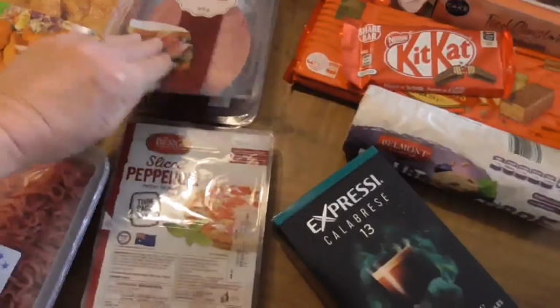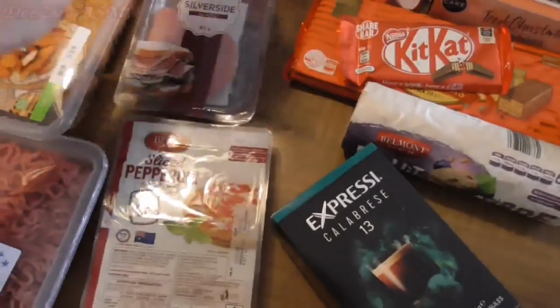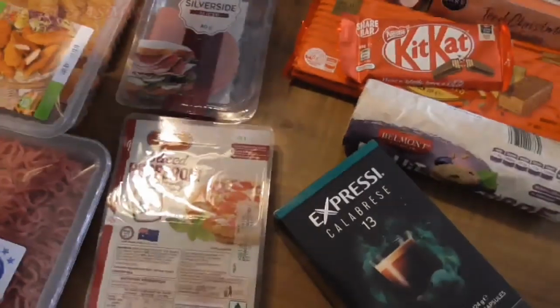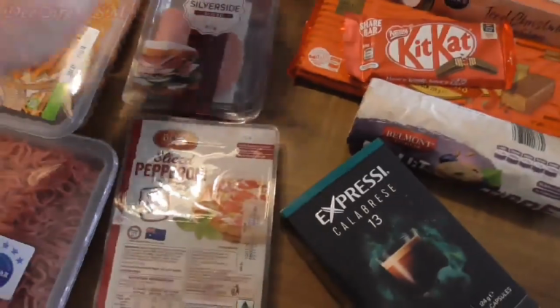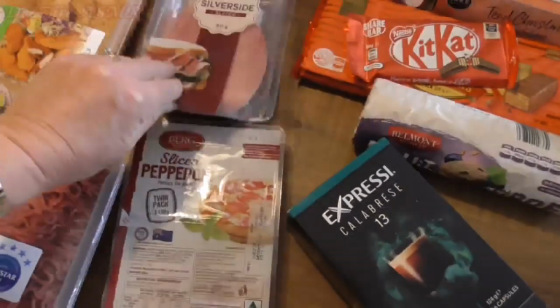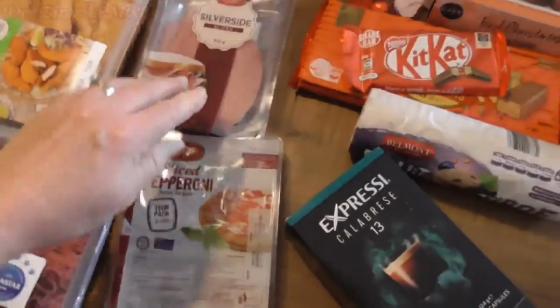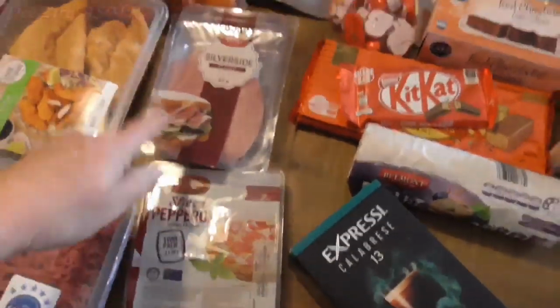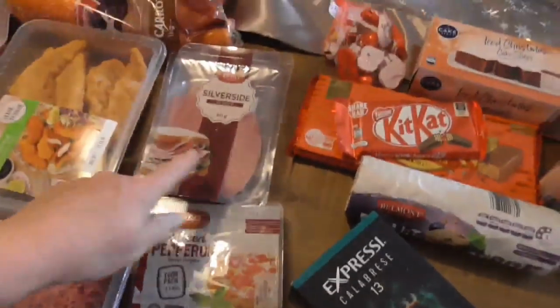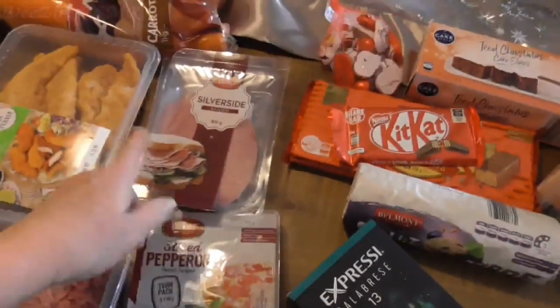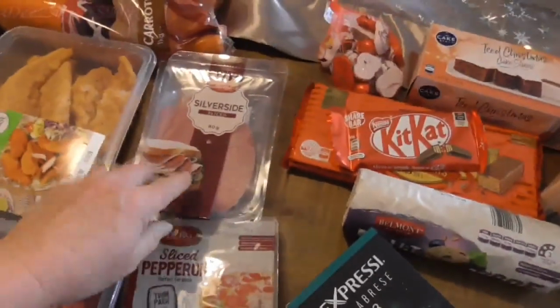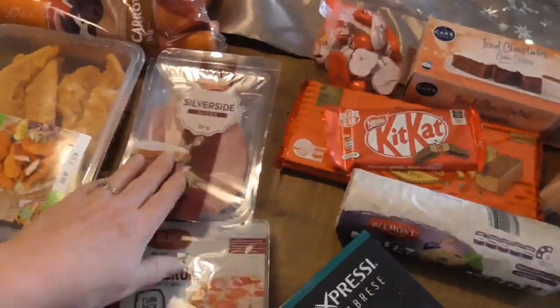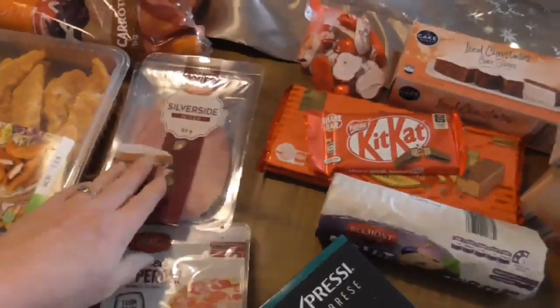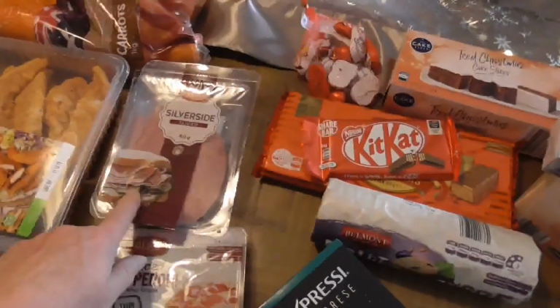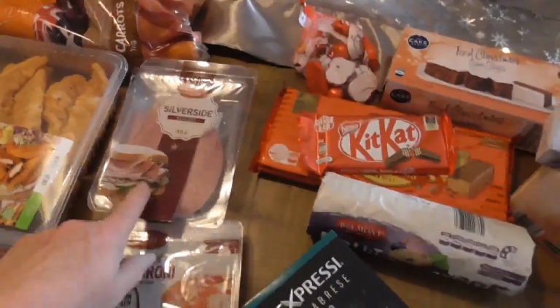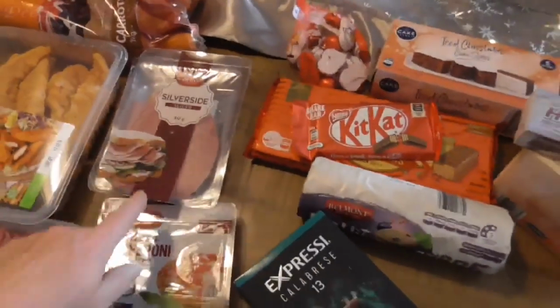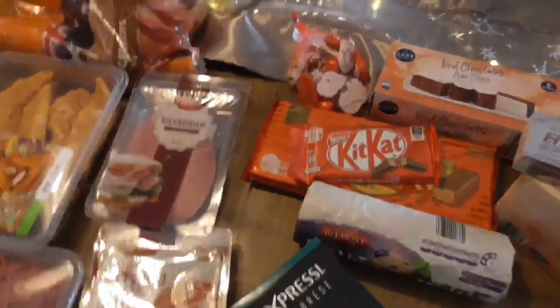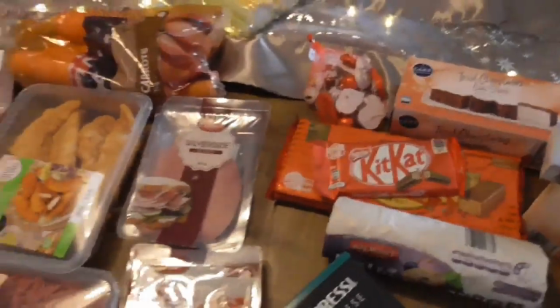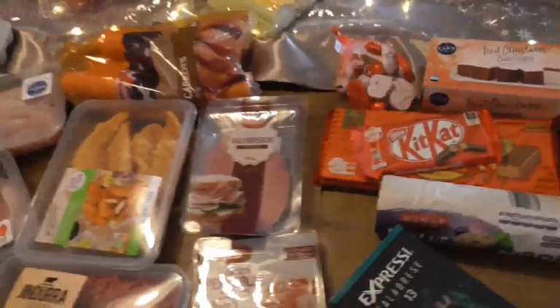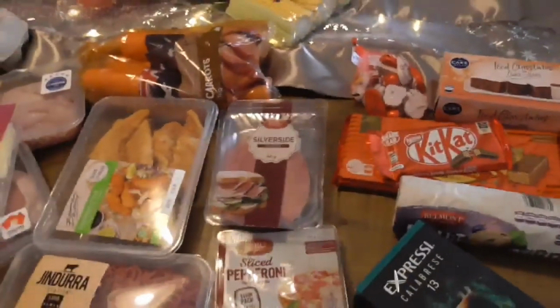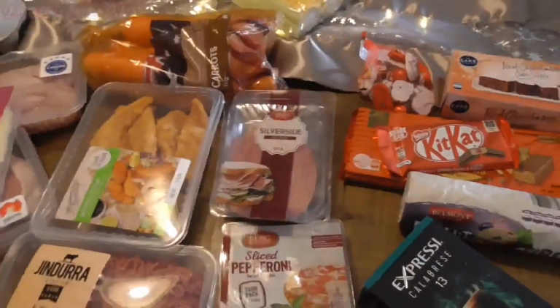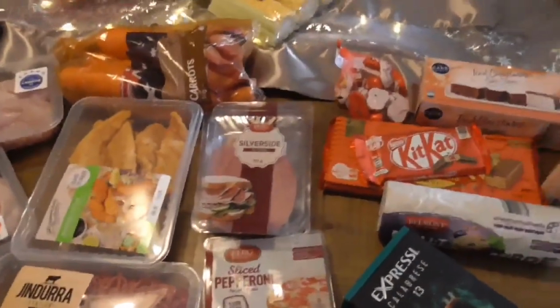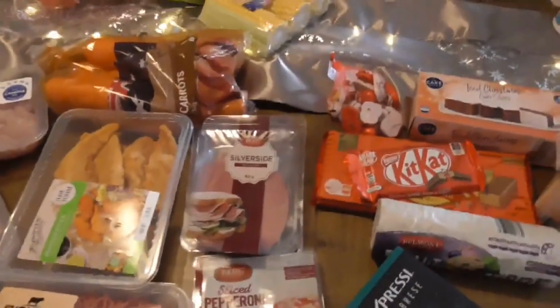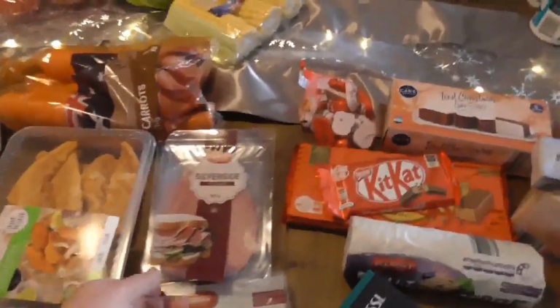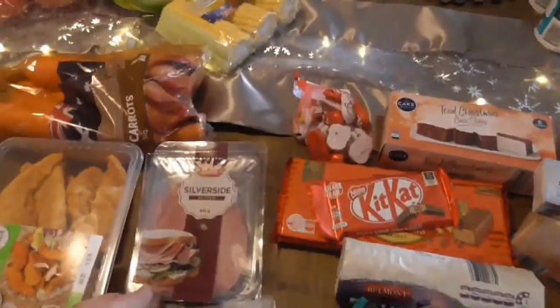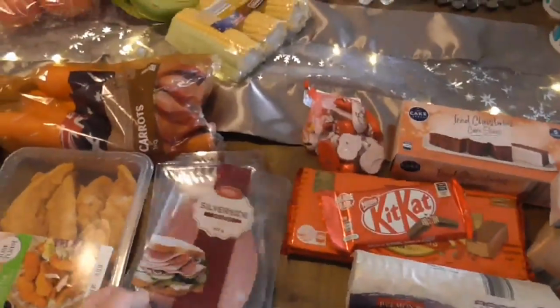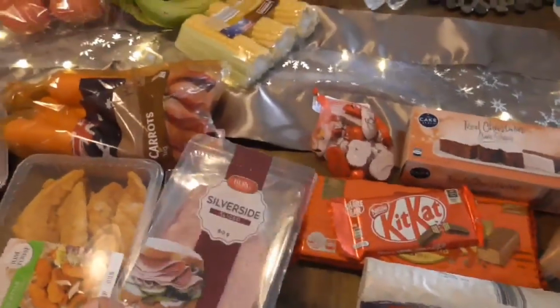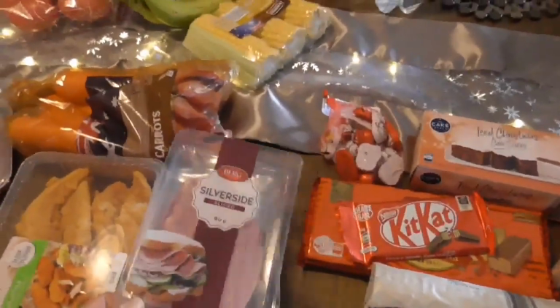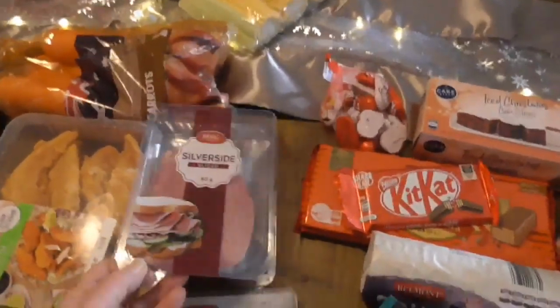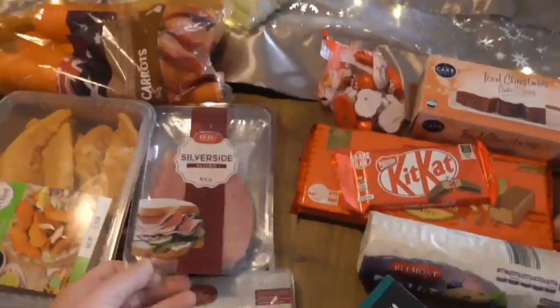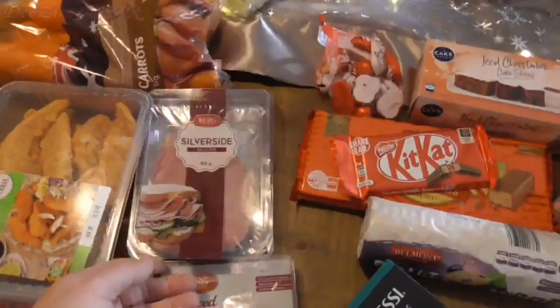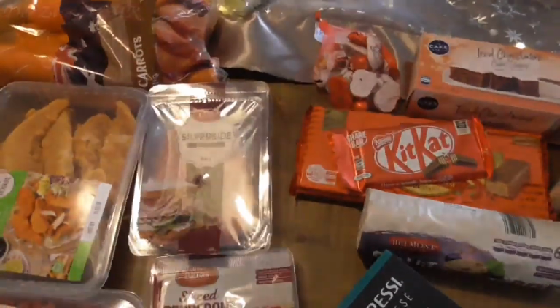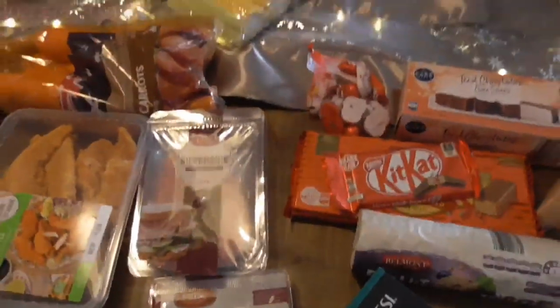We've already got sandwich ham in the fridge, so I've got a couple of packets of silverside as well, which is always nice.